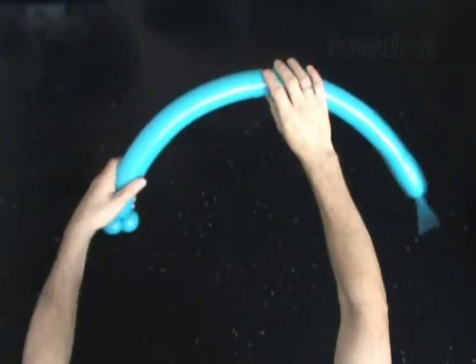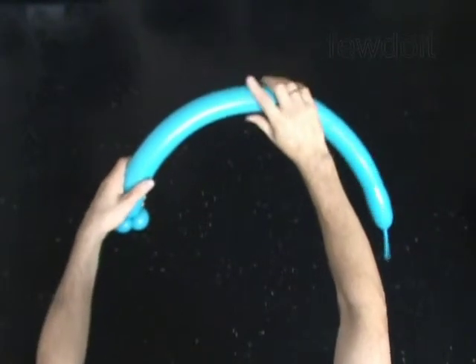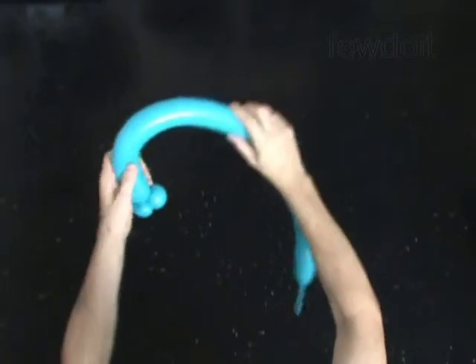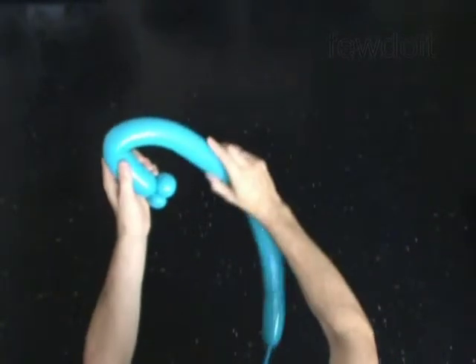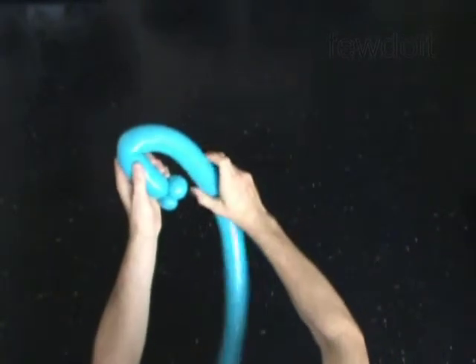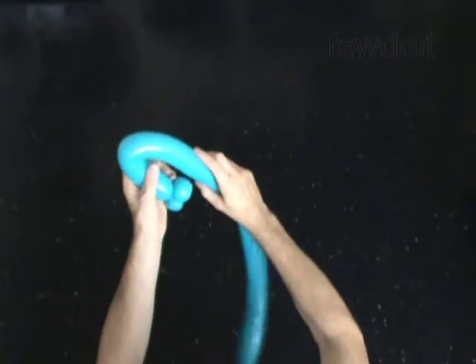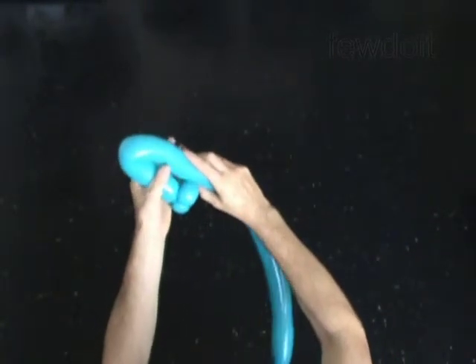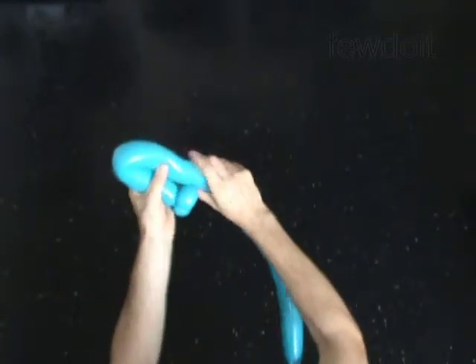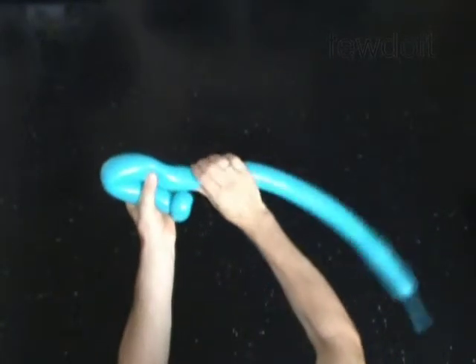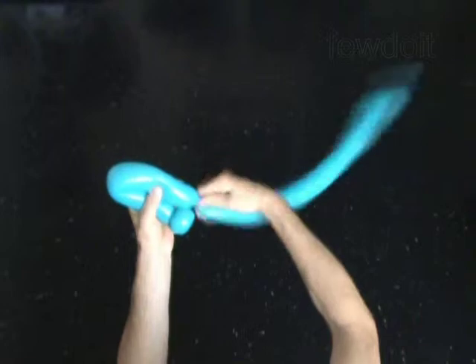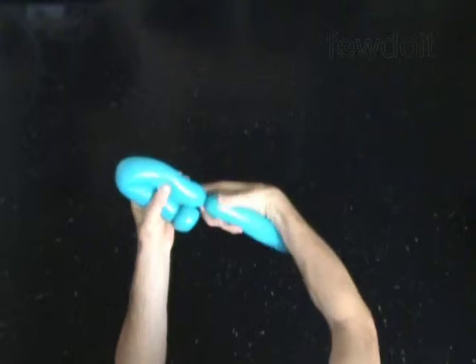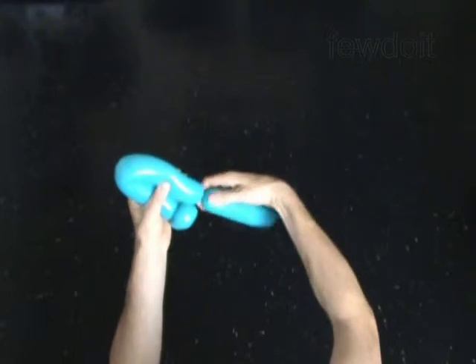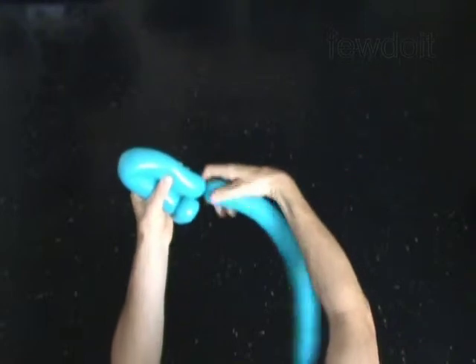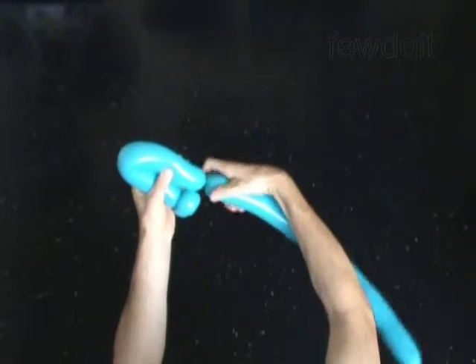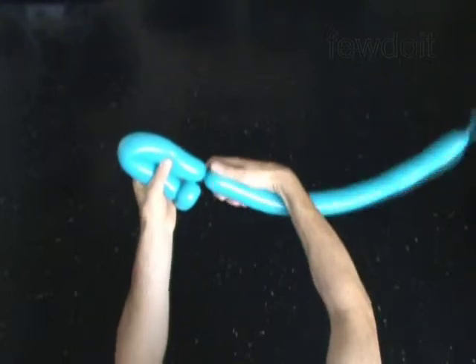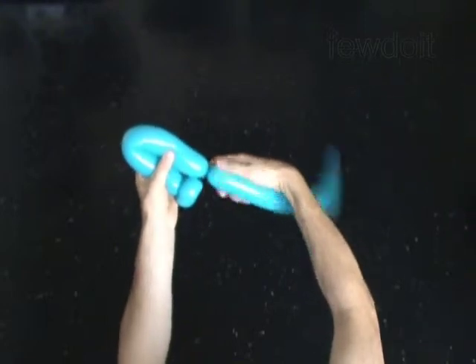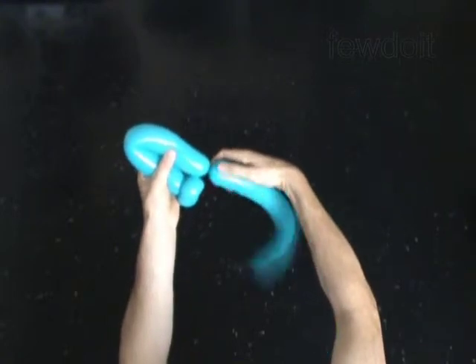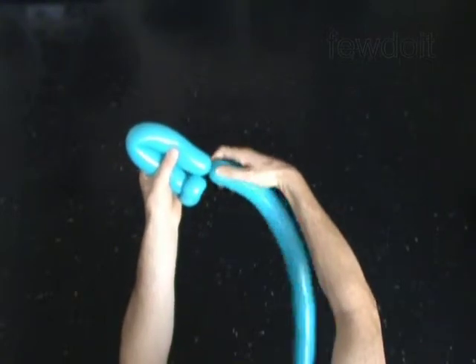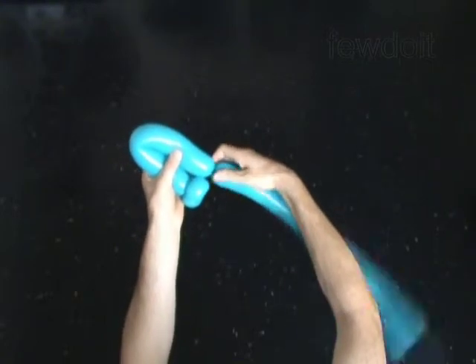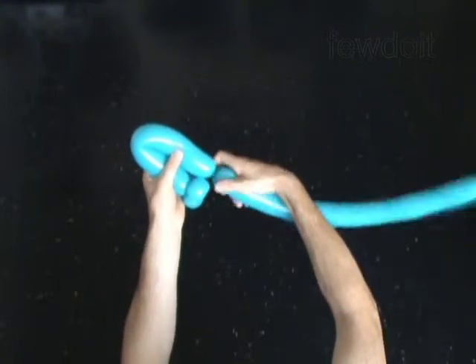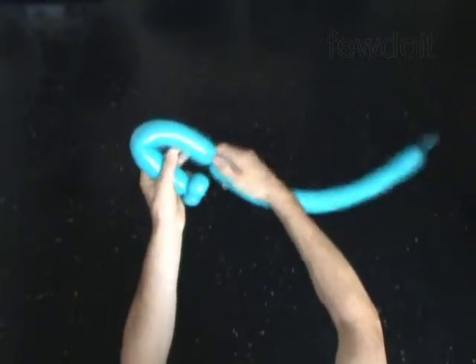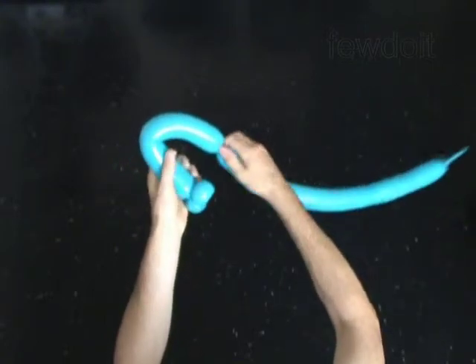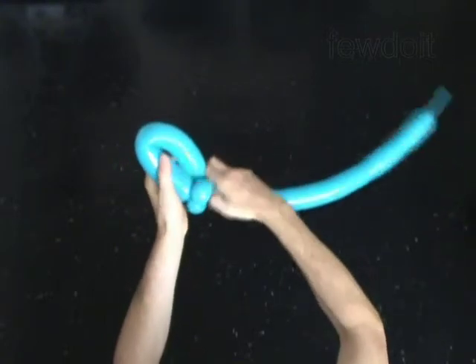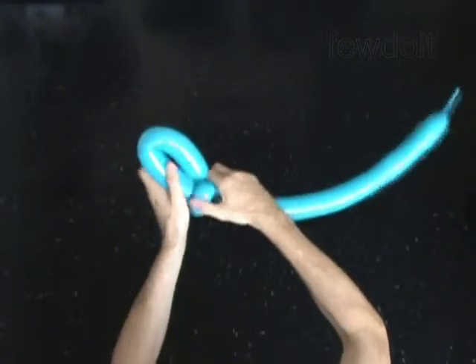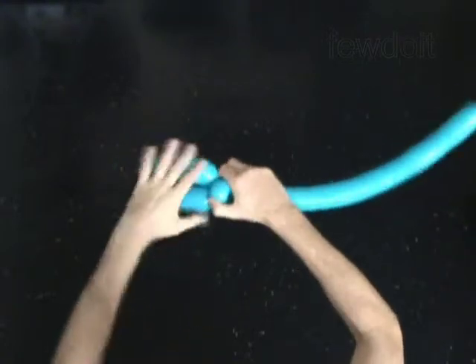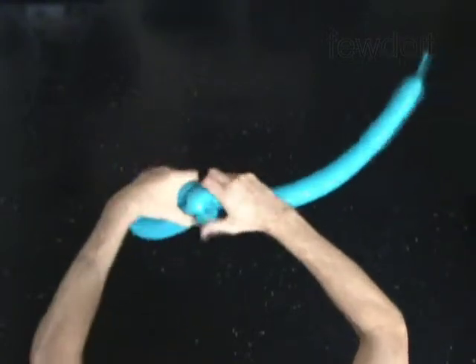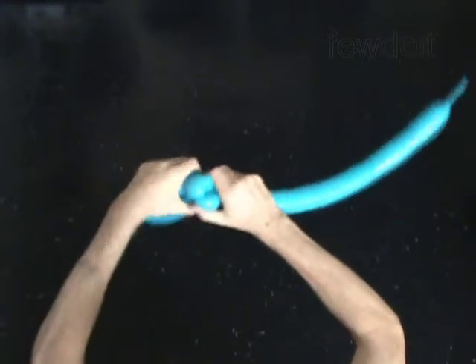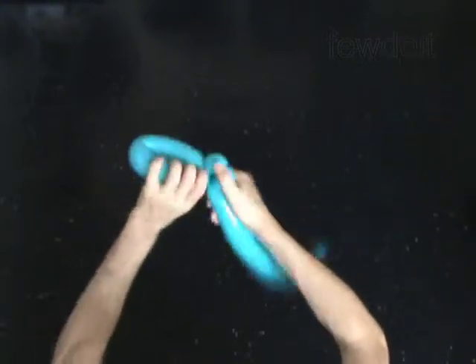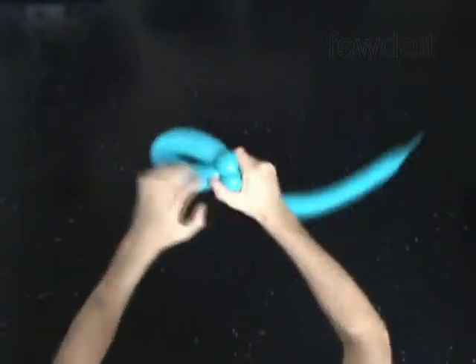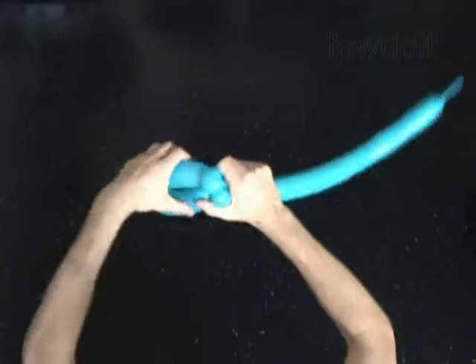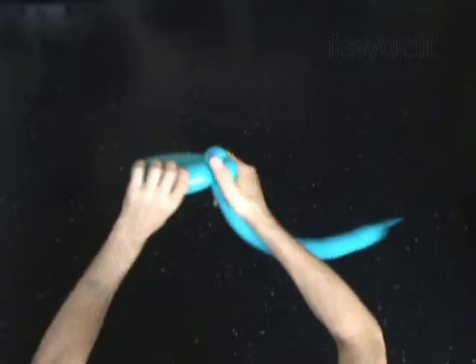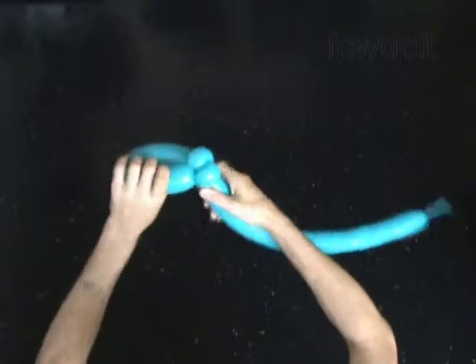Twist the third about 9-inch bubble. Lock both ends of the third bubble in one lock twist.